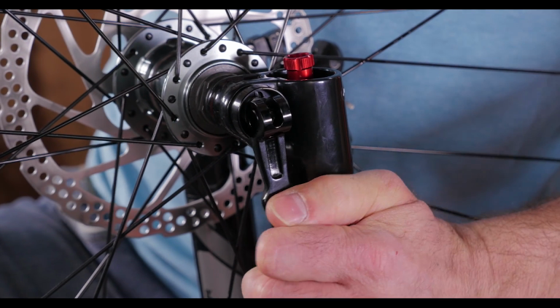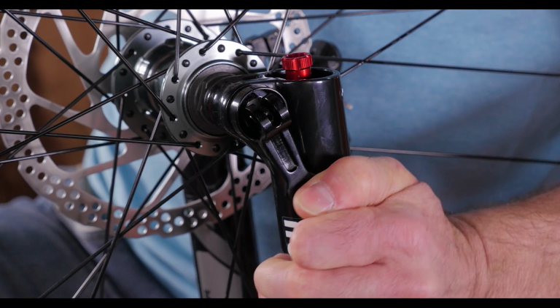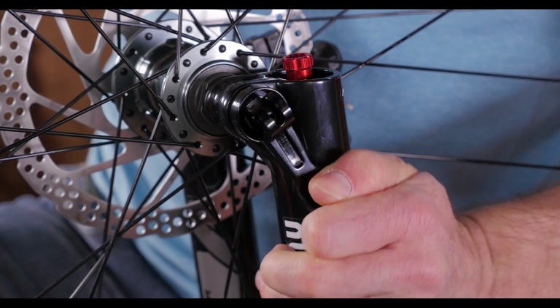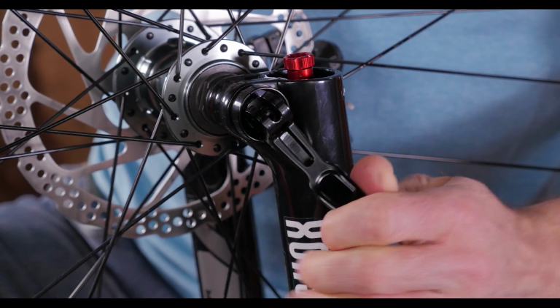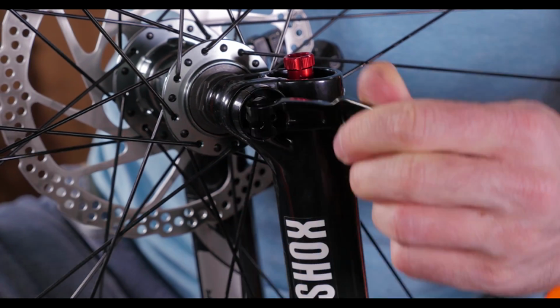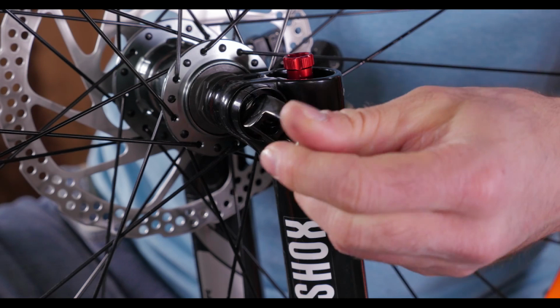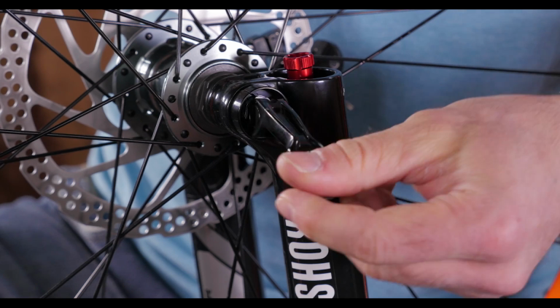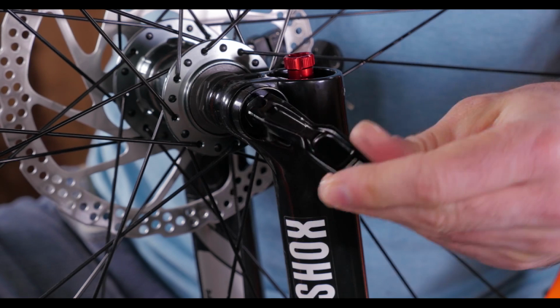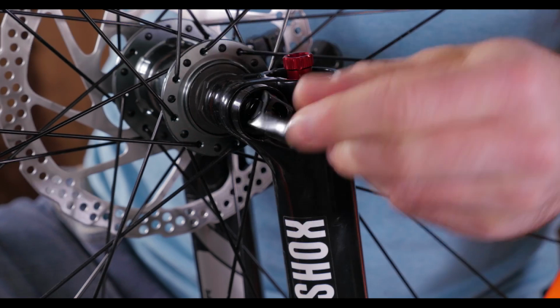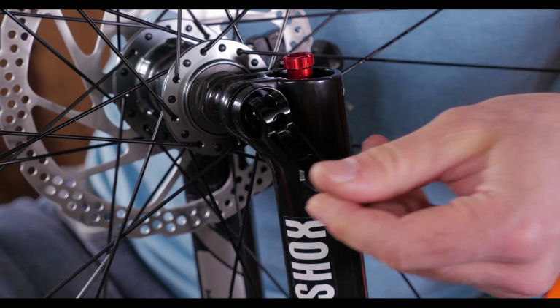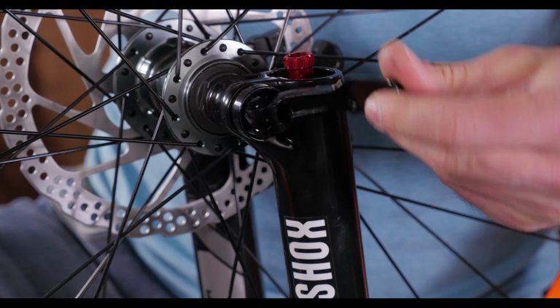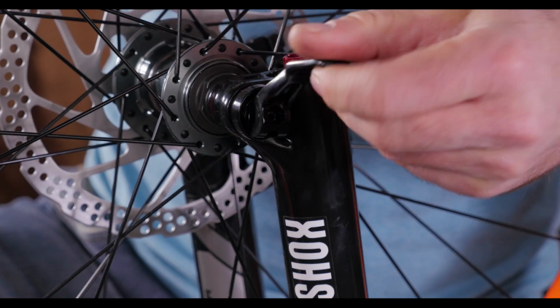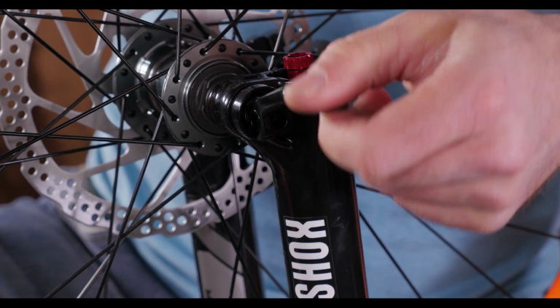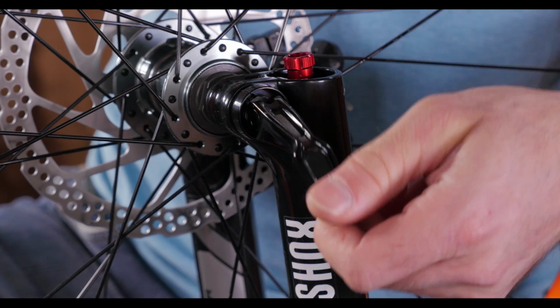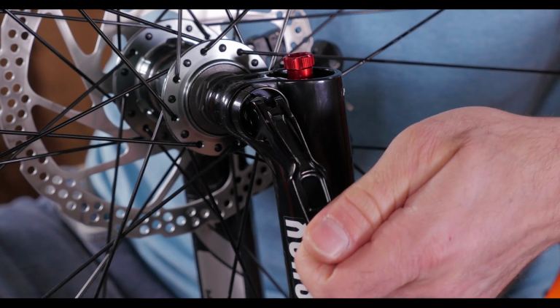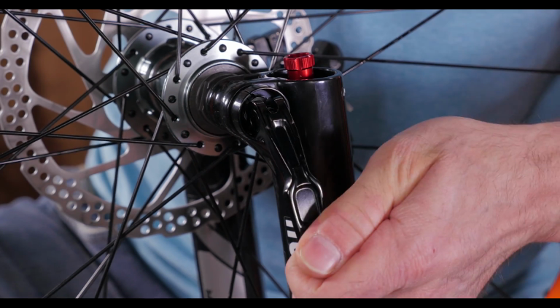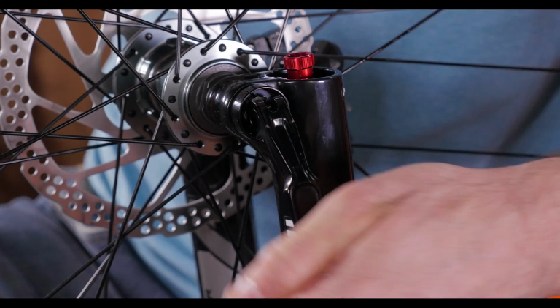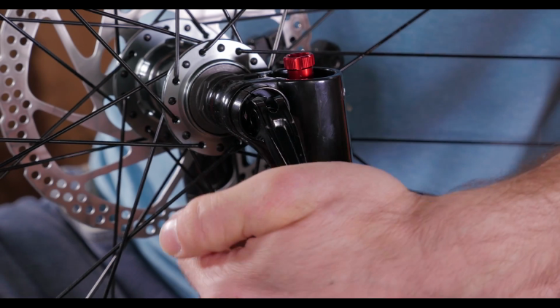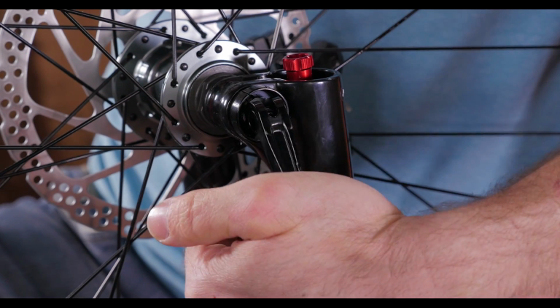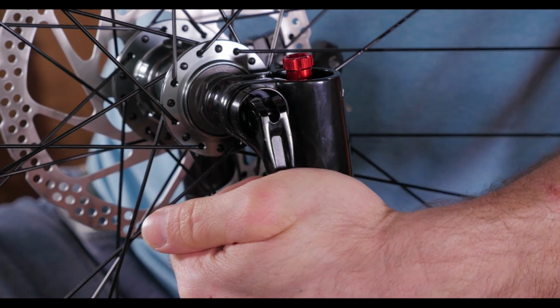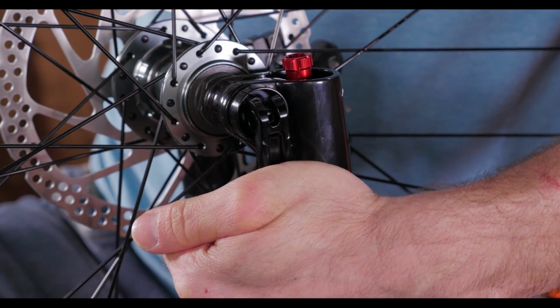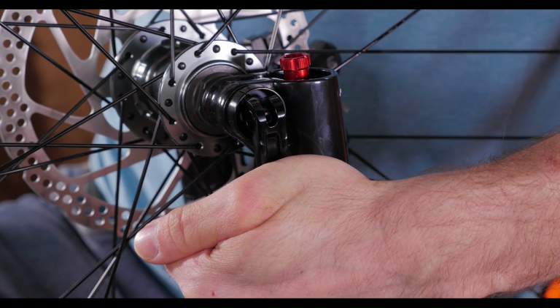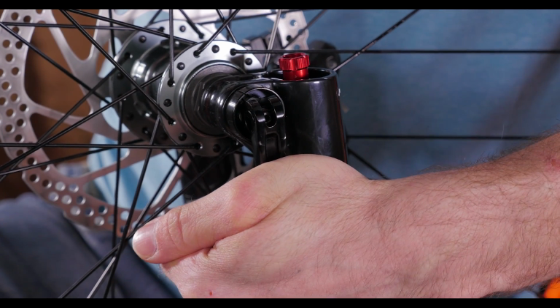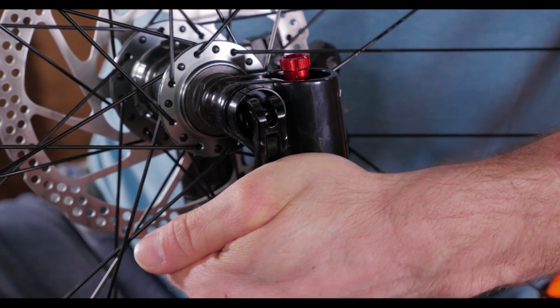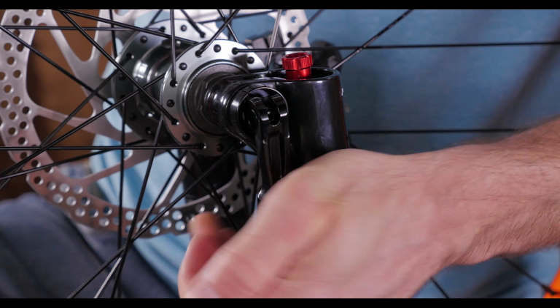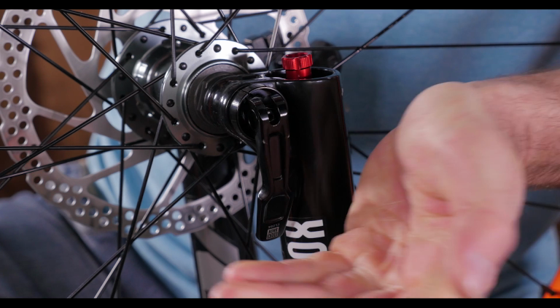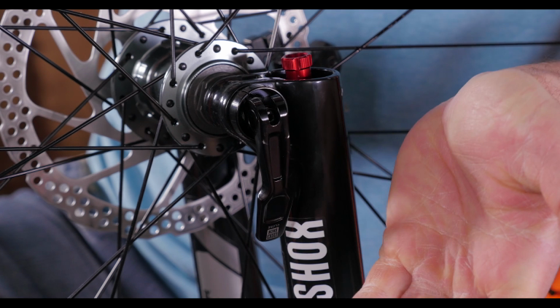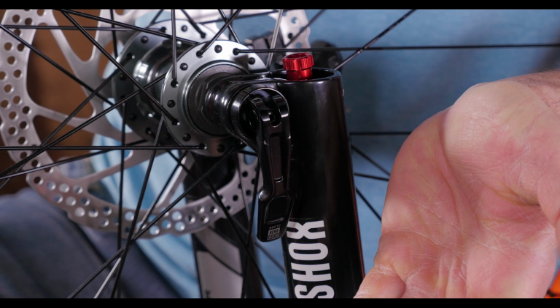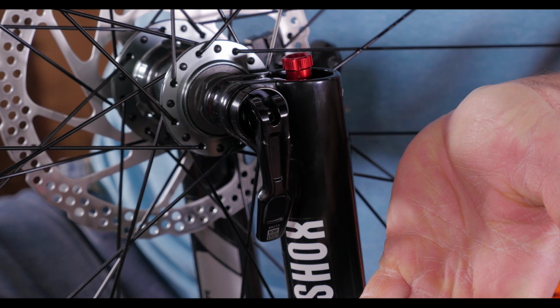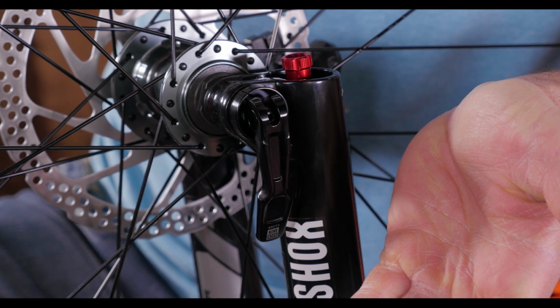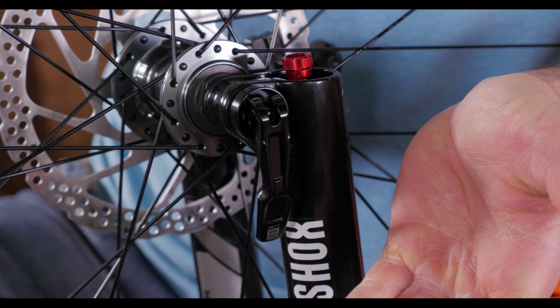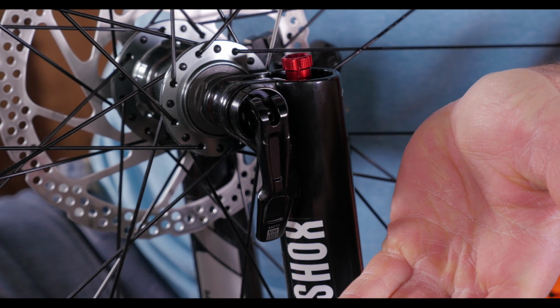Get it lined up with its desired final position and close the lever. It should end up tucked up near the fork leg, and it will leave an imprint on your palm when it's tight enough.